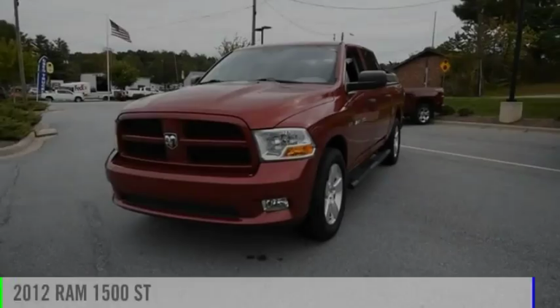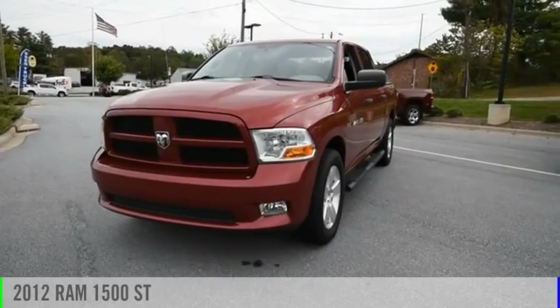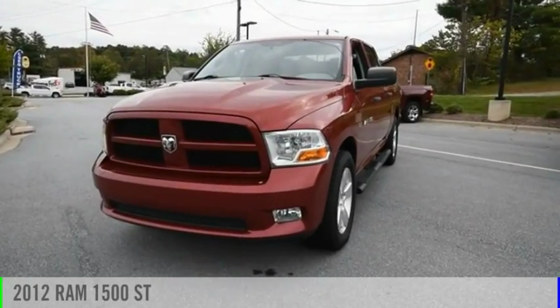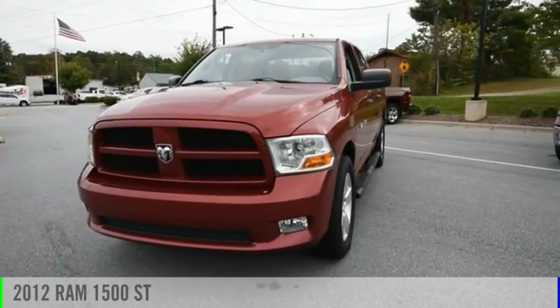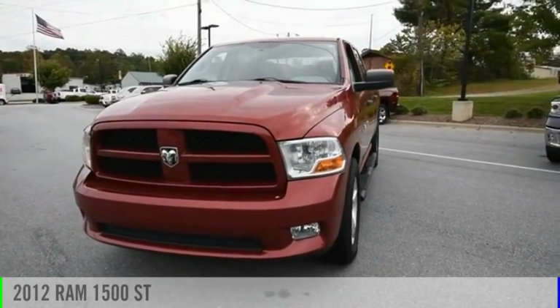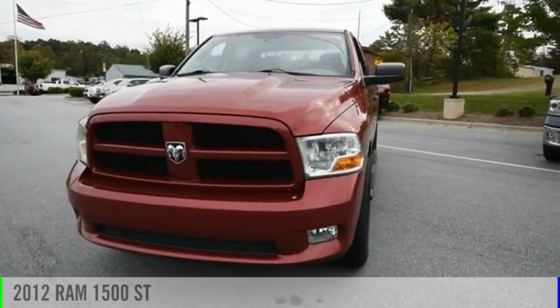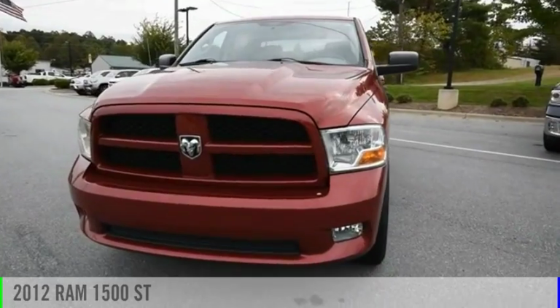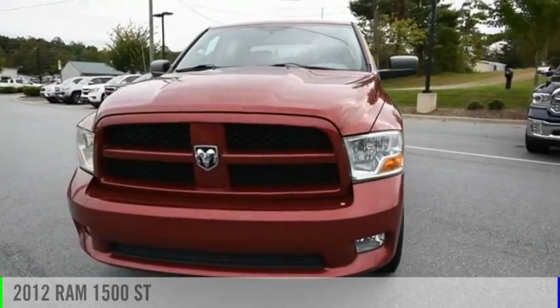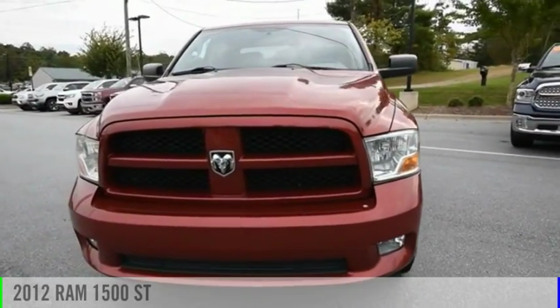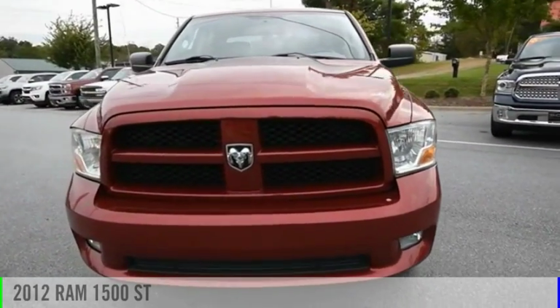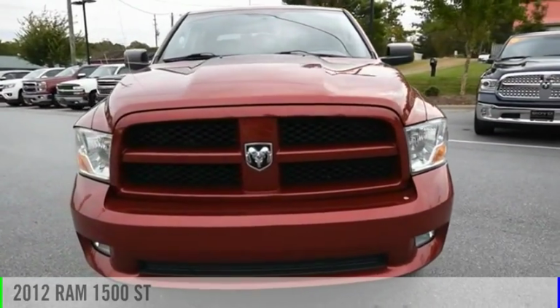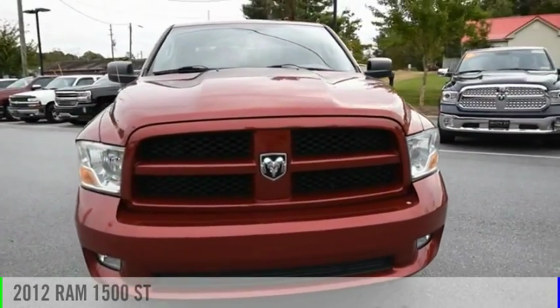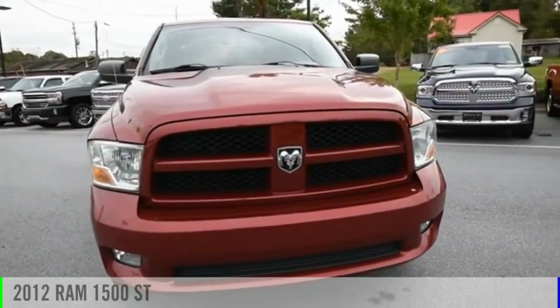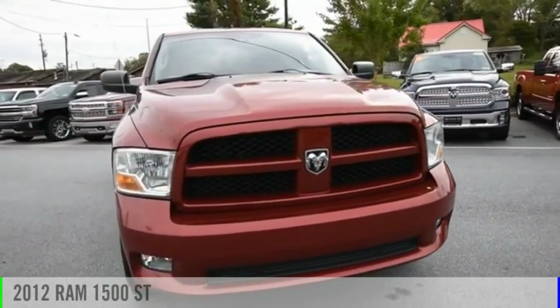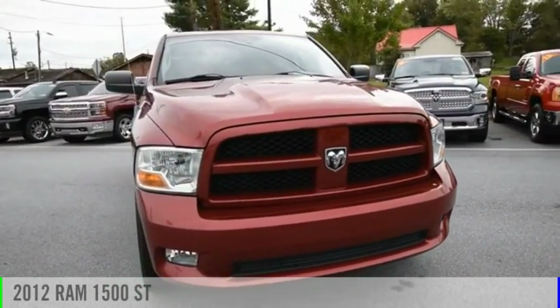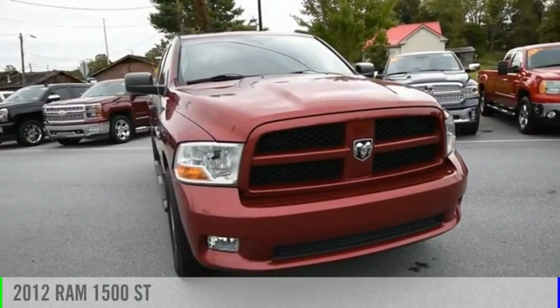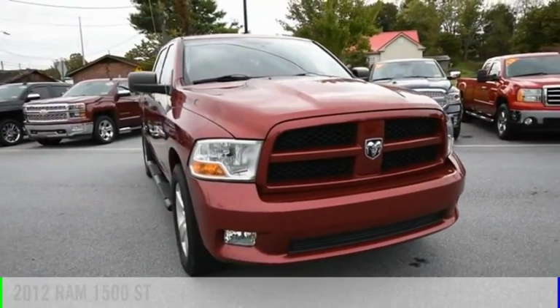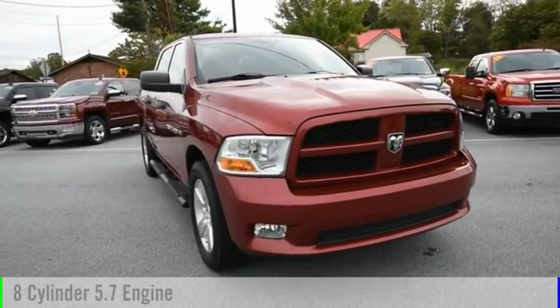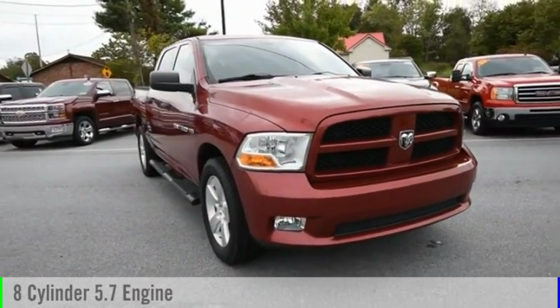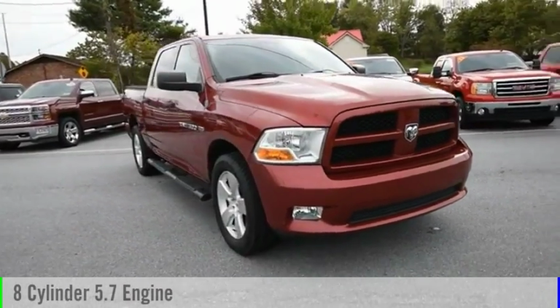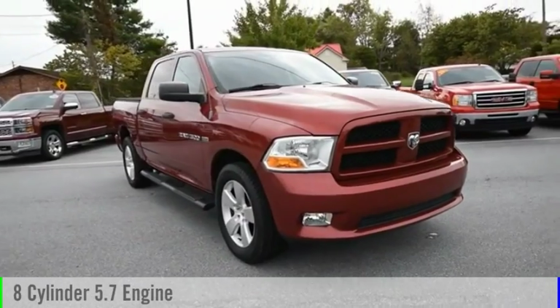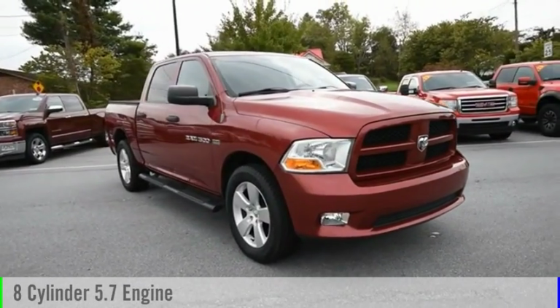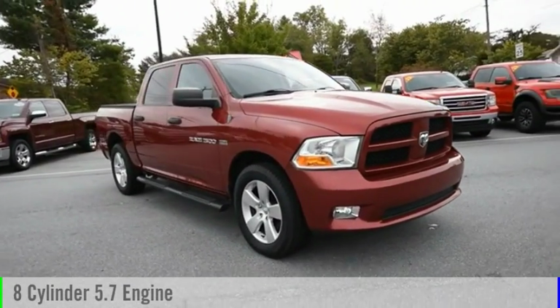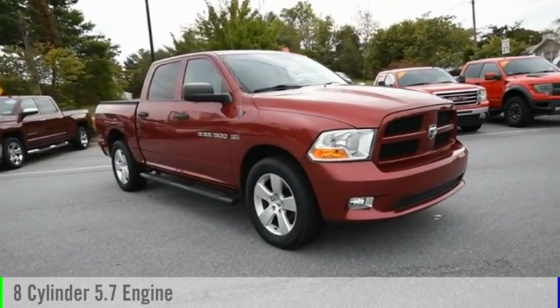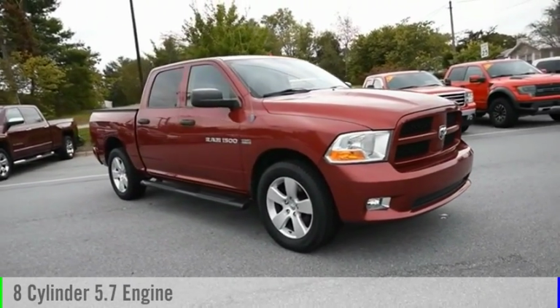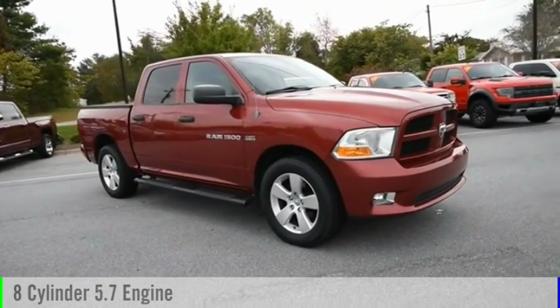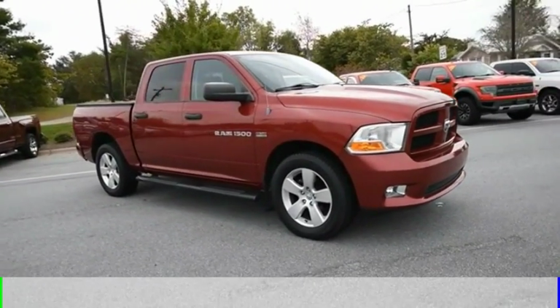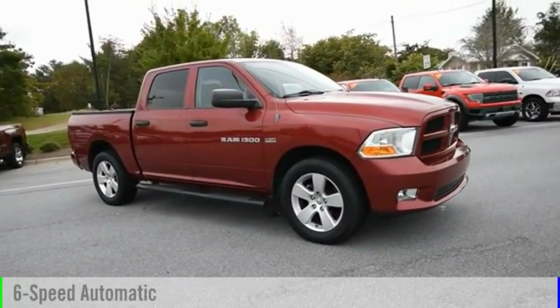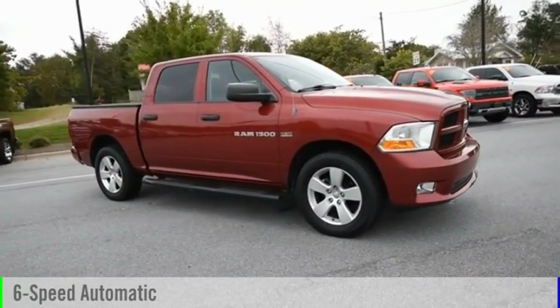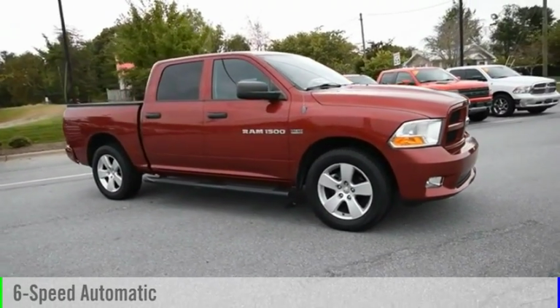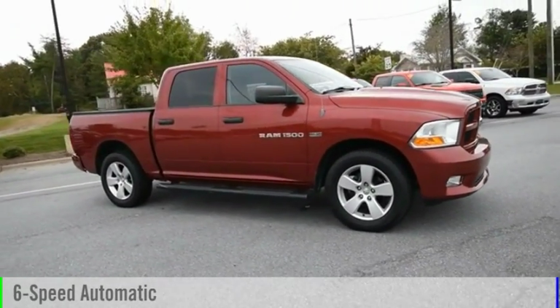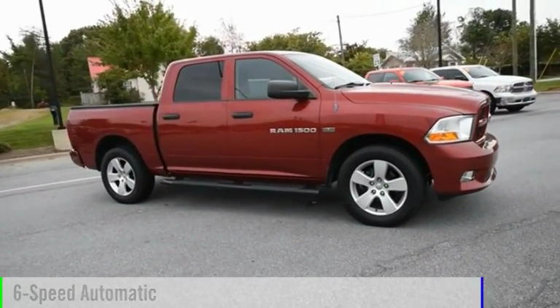Looking for the right vehicle? Check out the 2012 Ram 1500. This vehicle is powered by an 8-cylinder 5.7-liter engine and comes with a 6-speed automatic transmission.